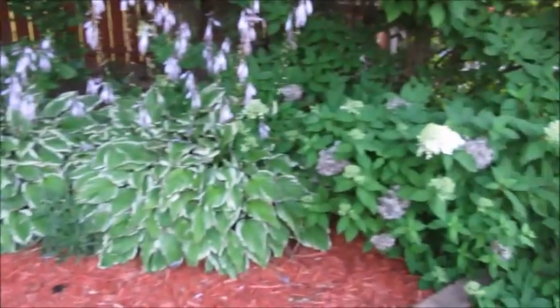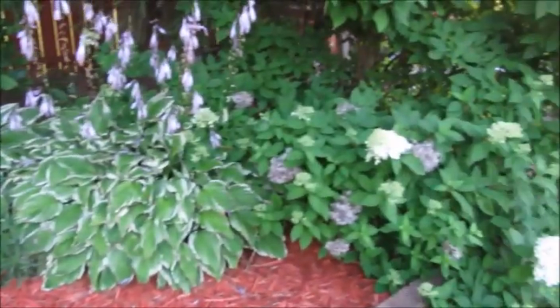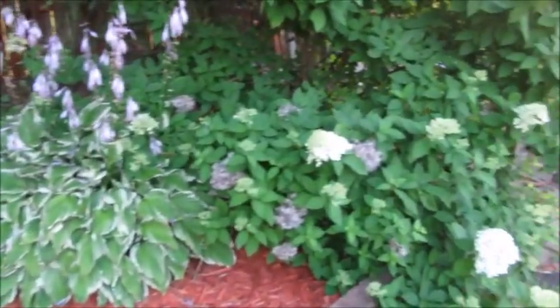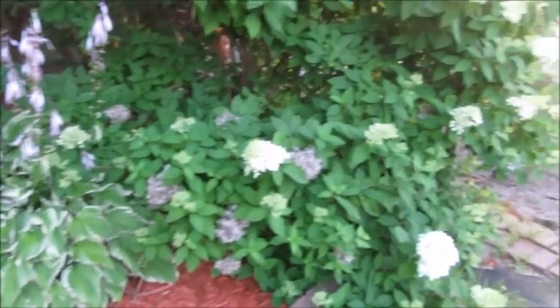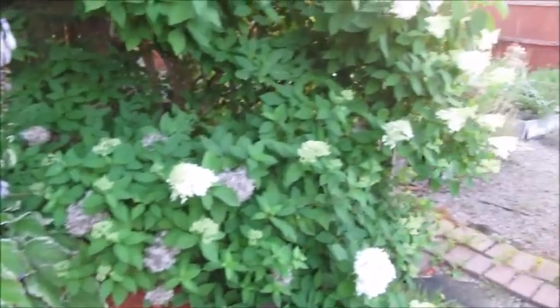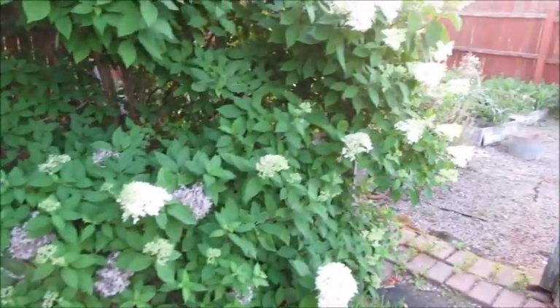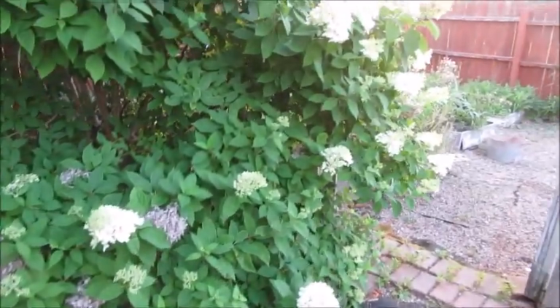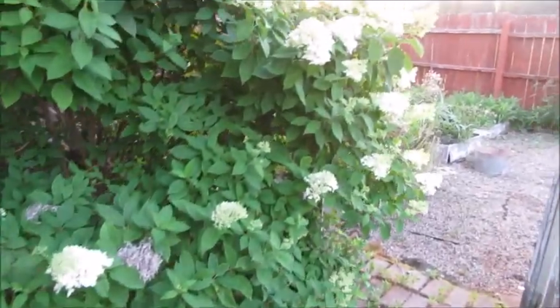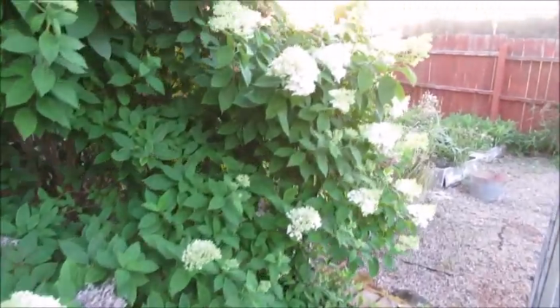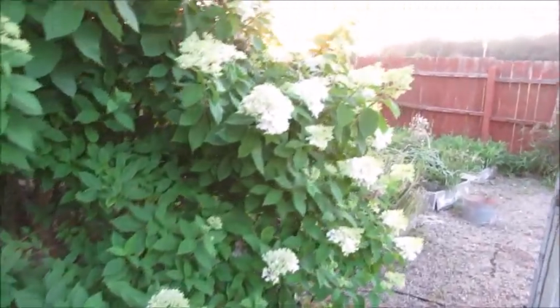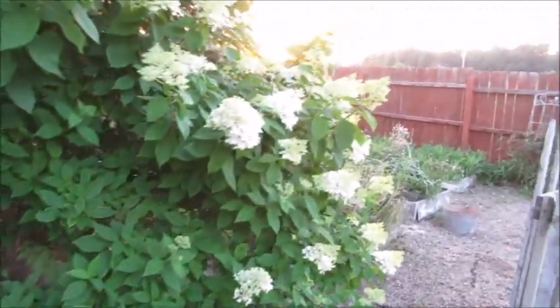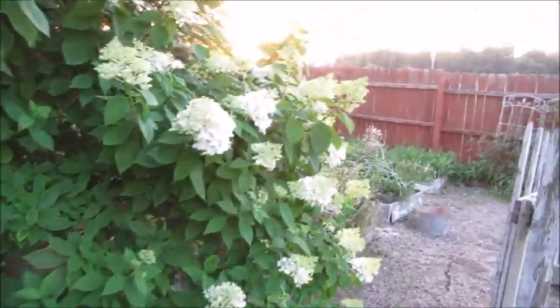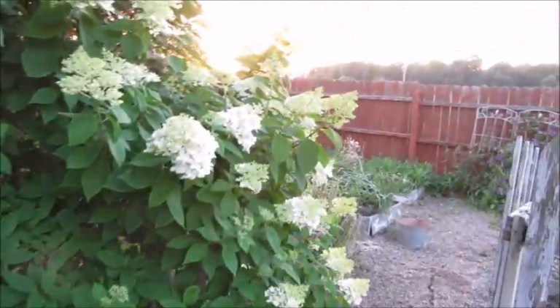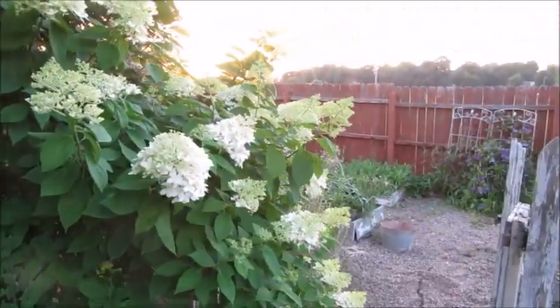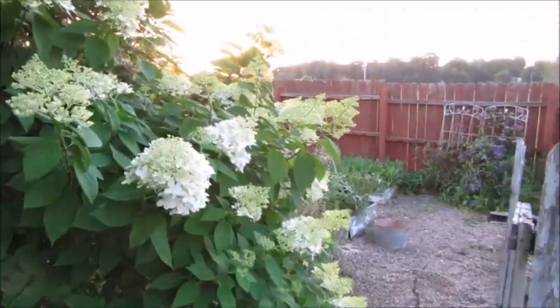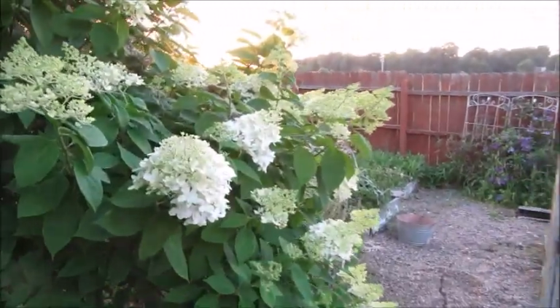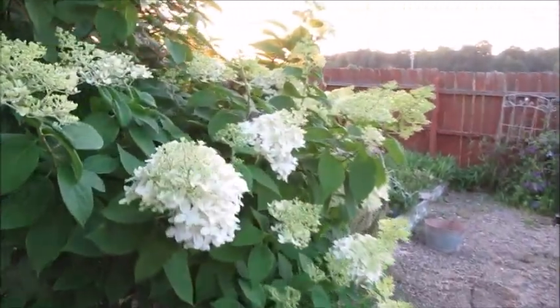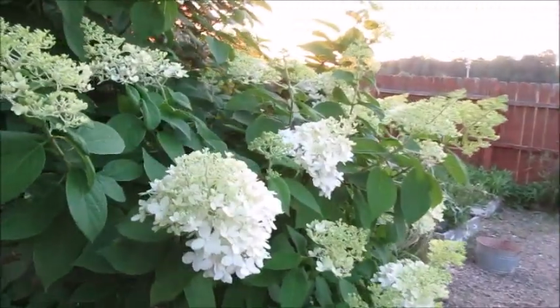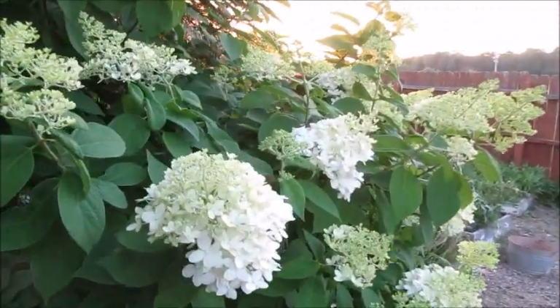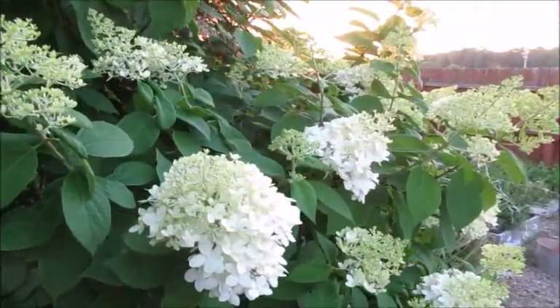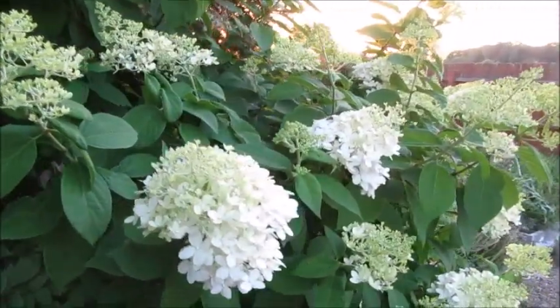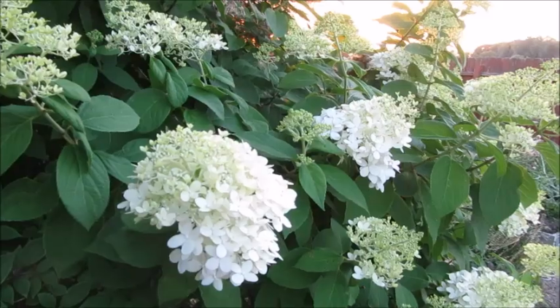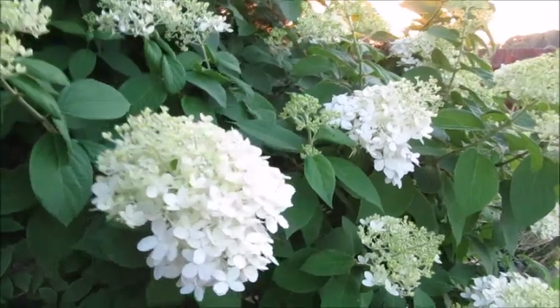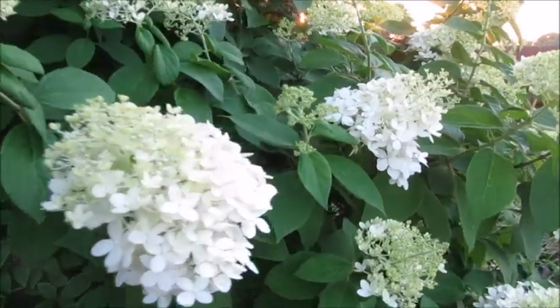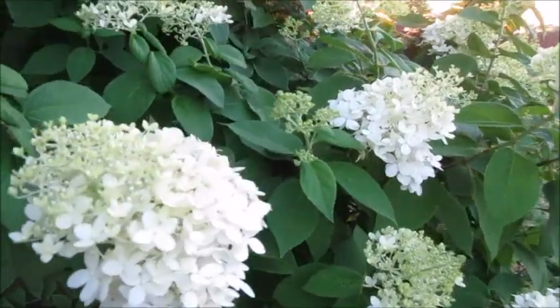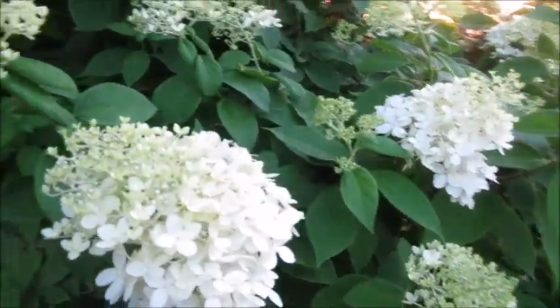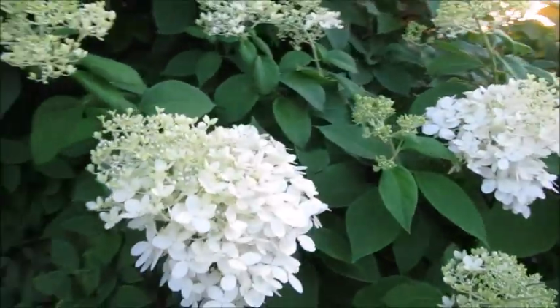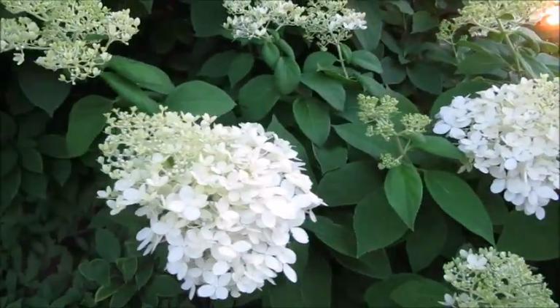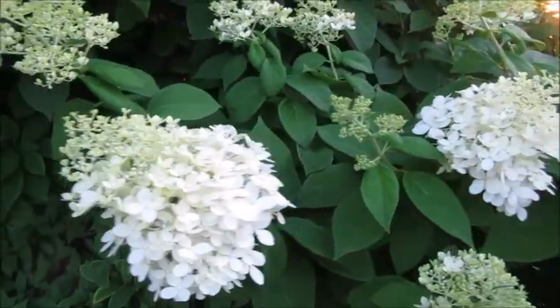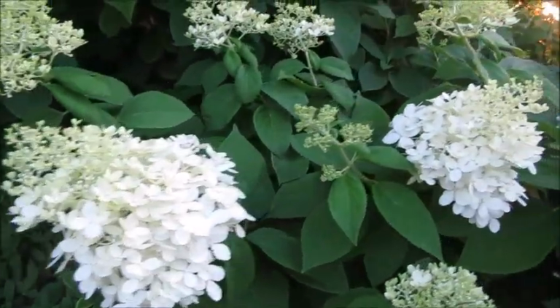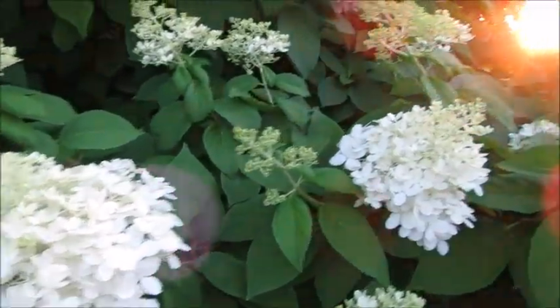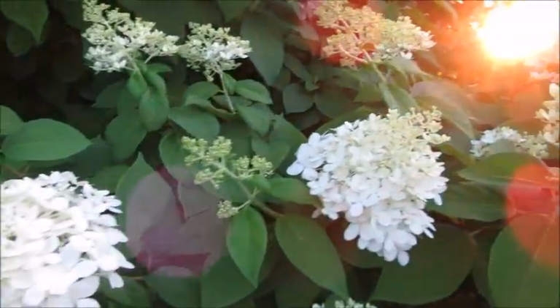And then down here in the corner, the limelight hydrangea is starting to bloom. I love this plant so much.